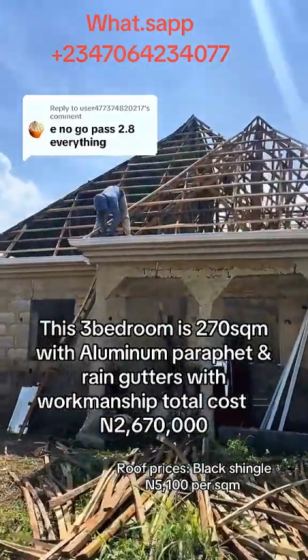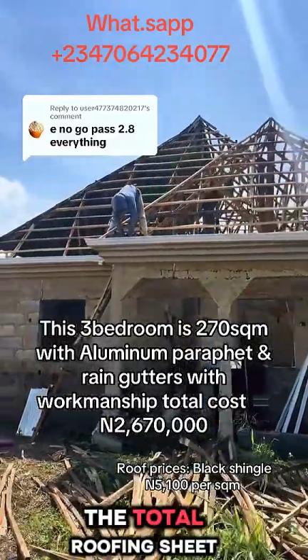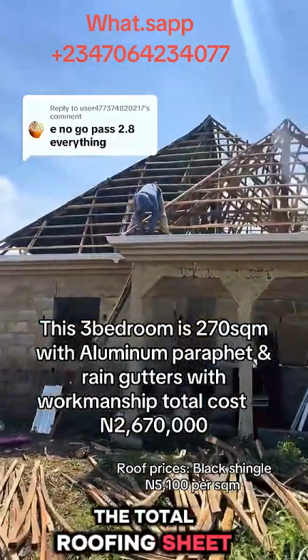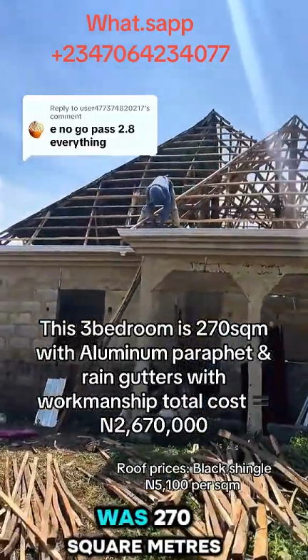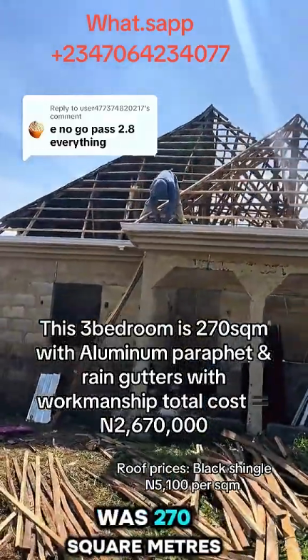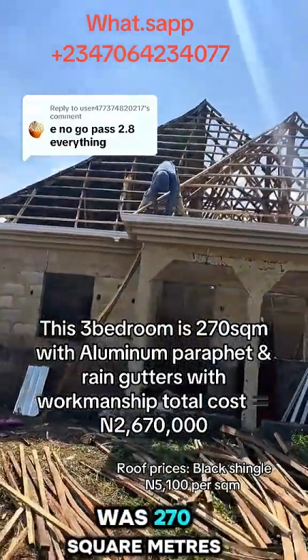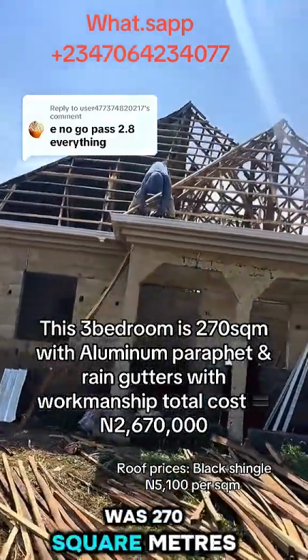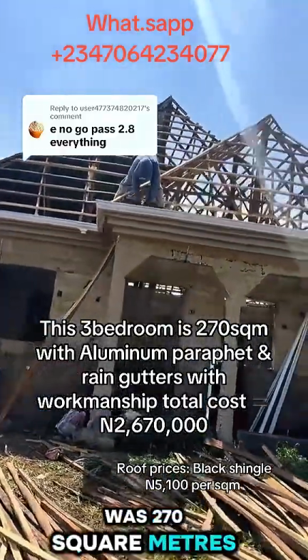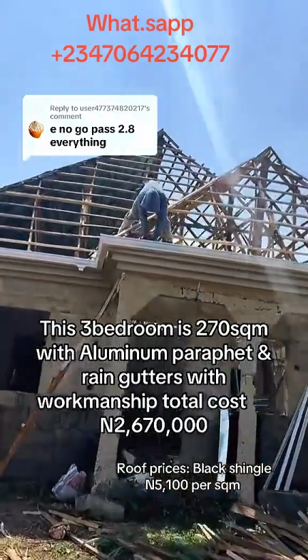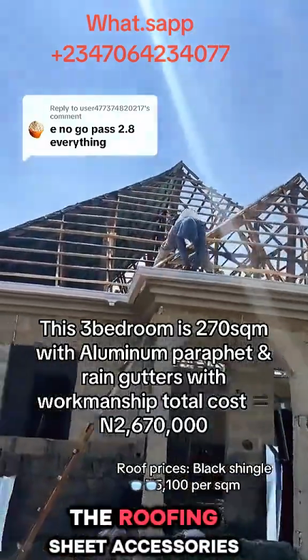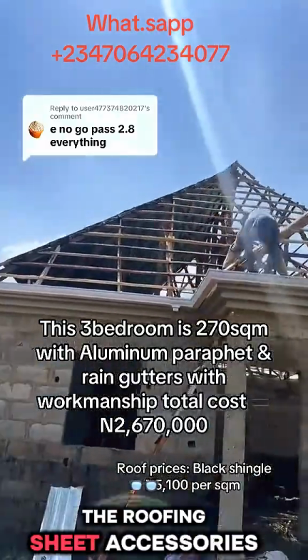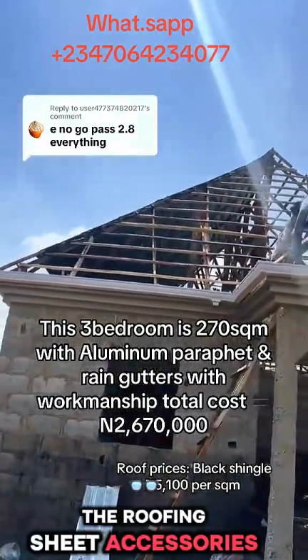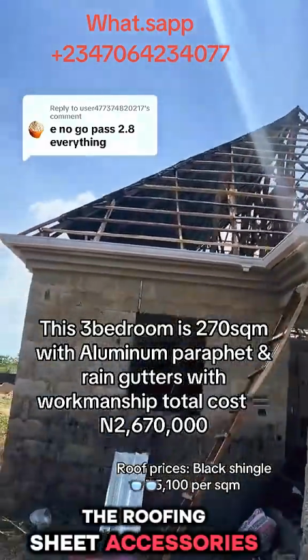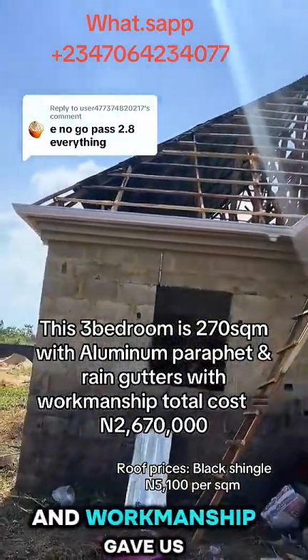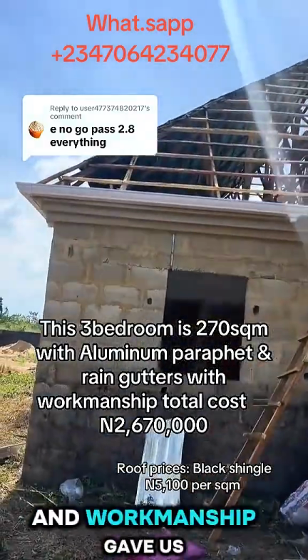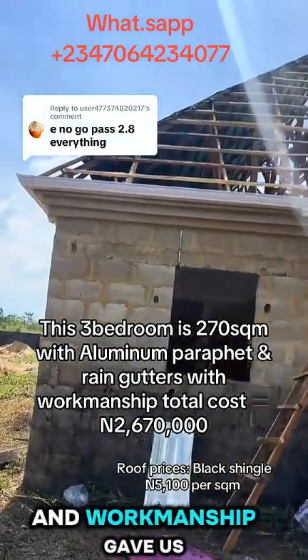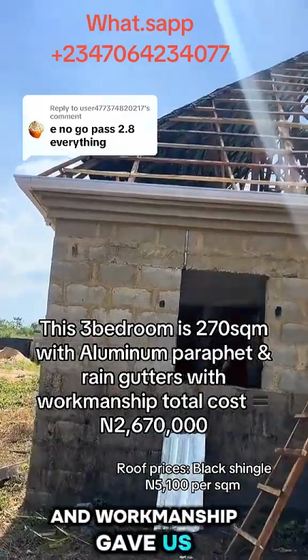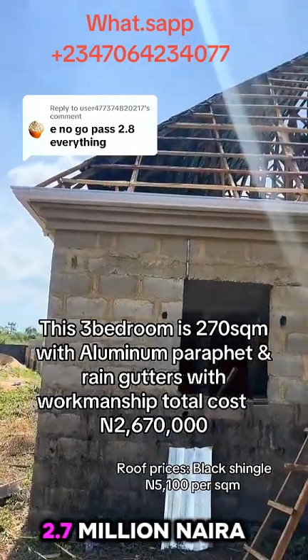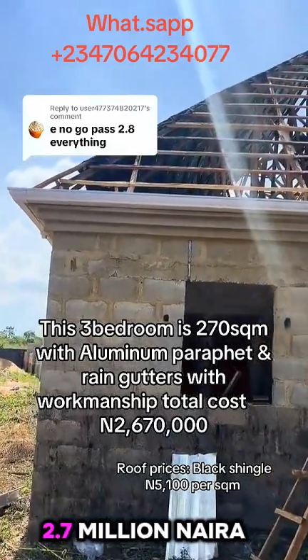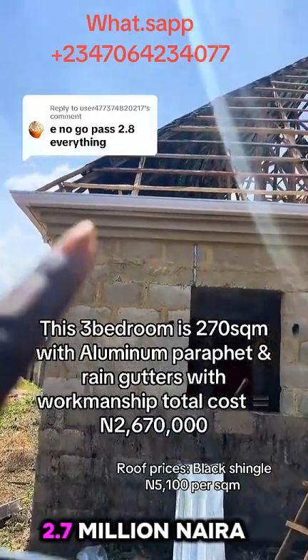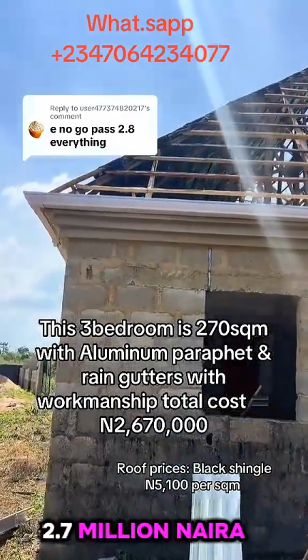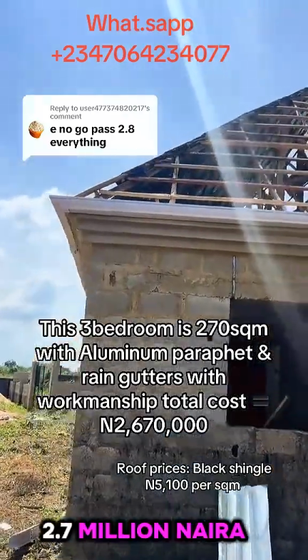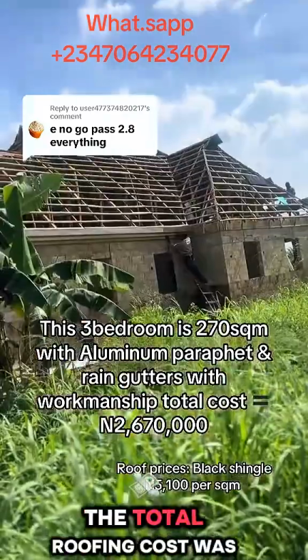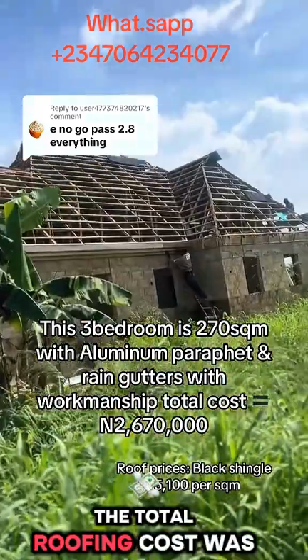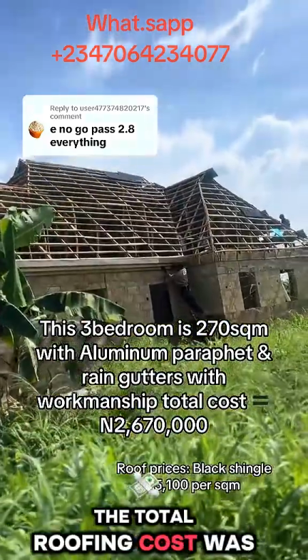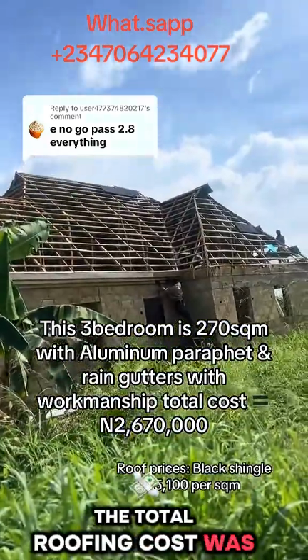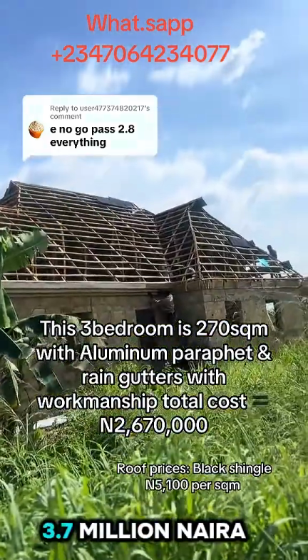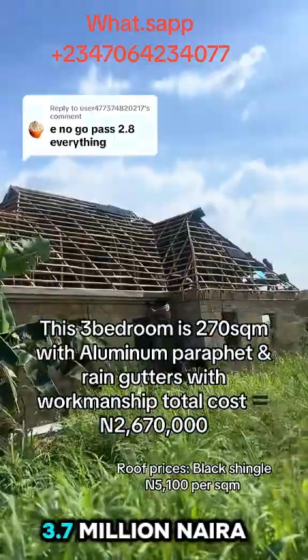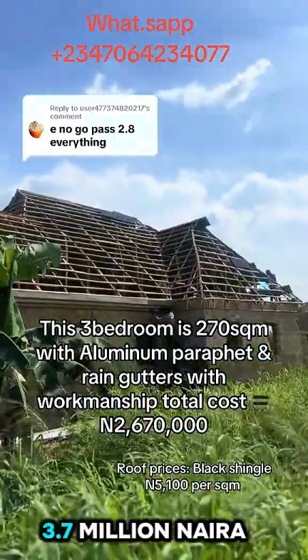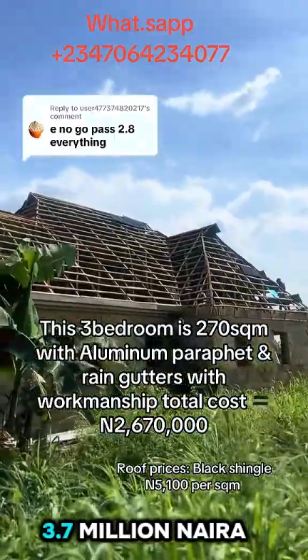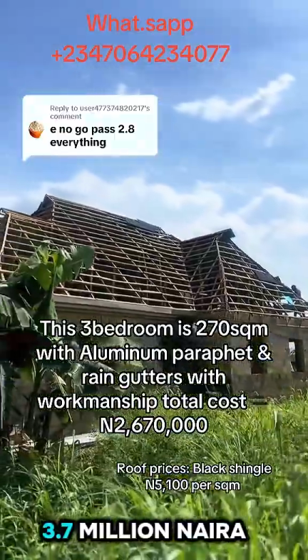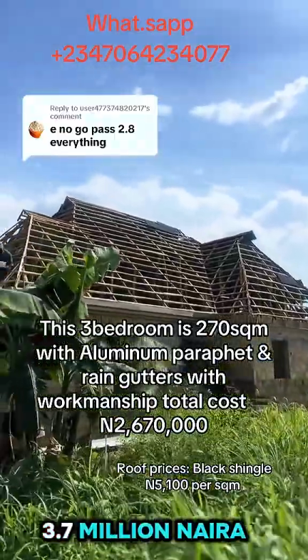The total roofing sheet was 270 square meters. The roofing sheet, accessories, and workmanship gave us 2.7 million naira. The total roofing cost was 3.7 million naira.